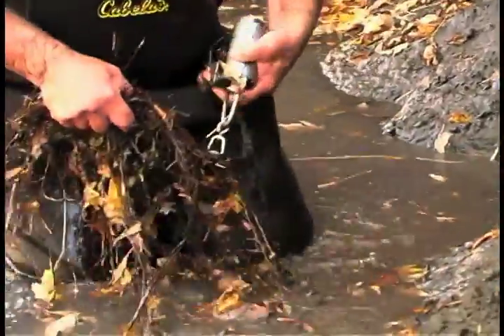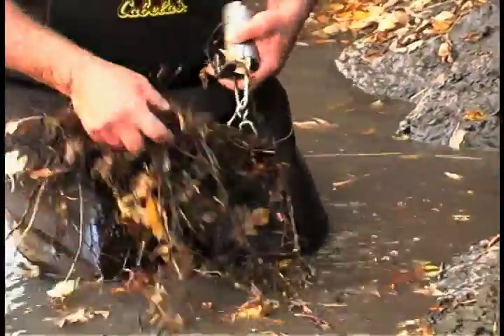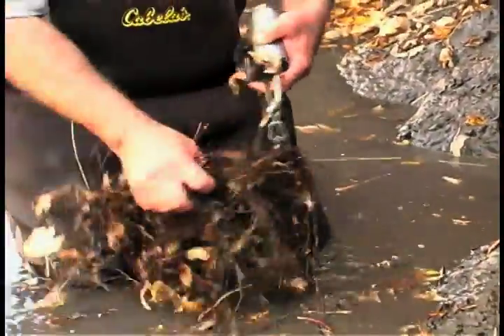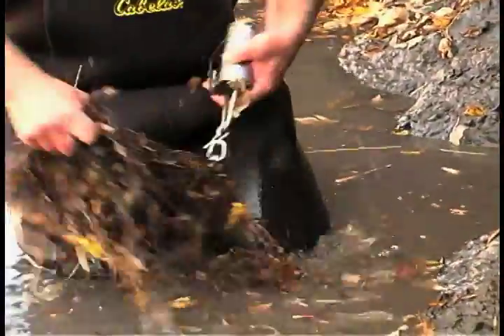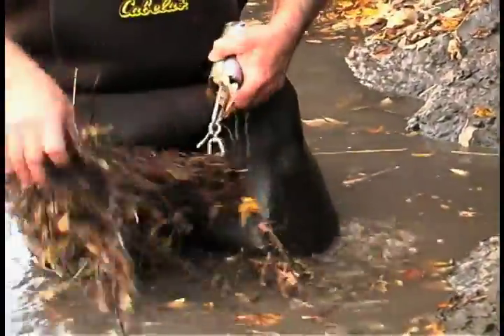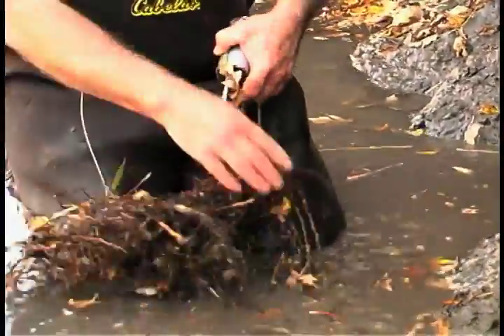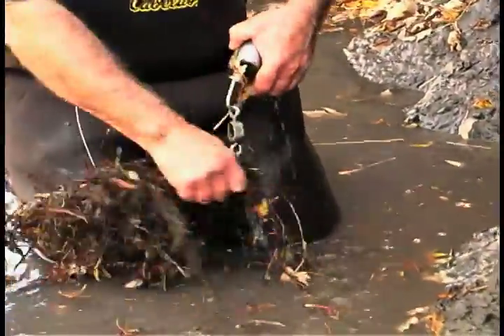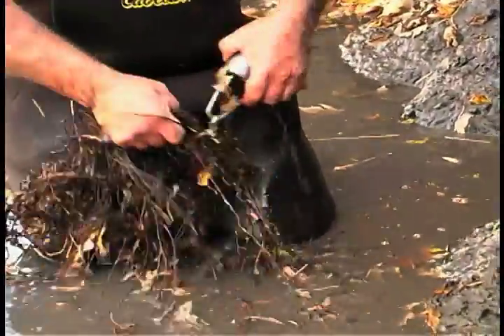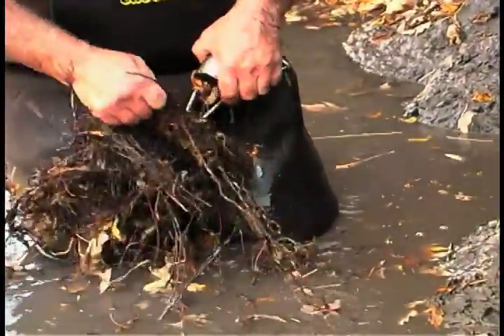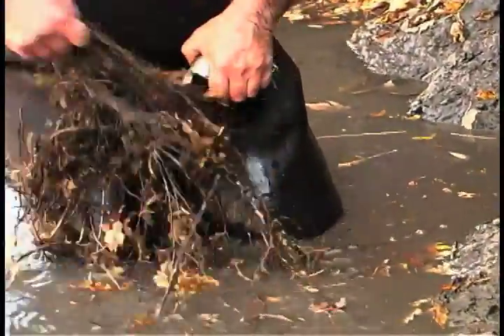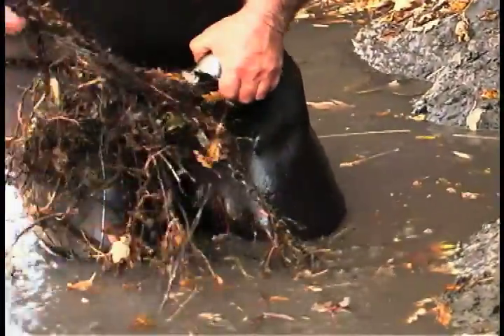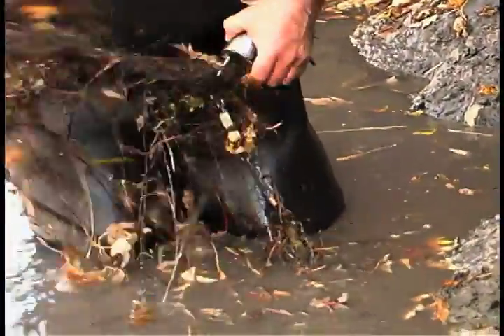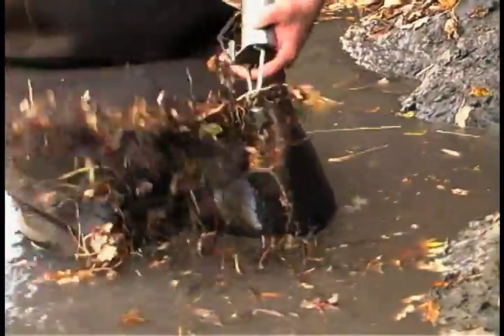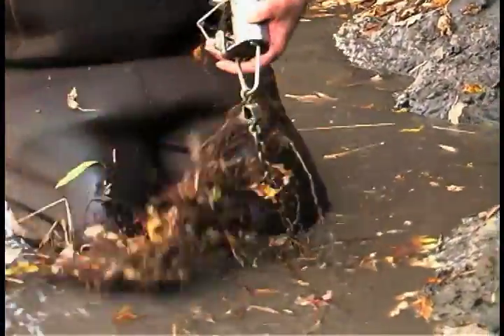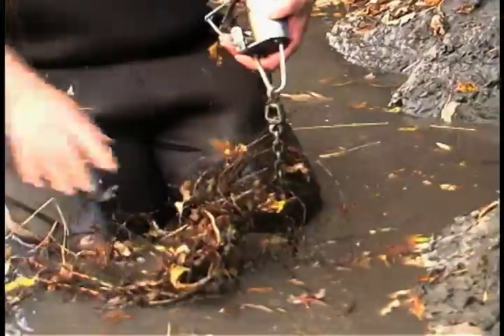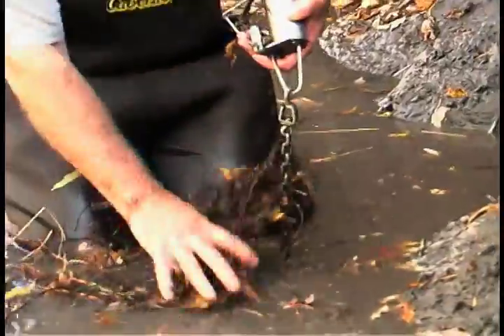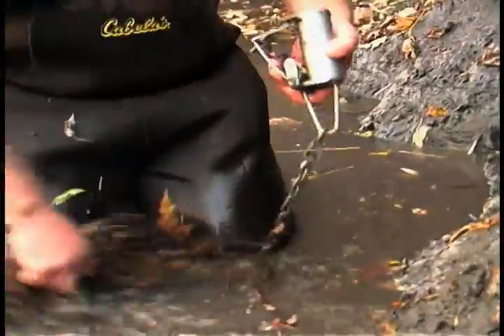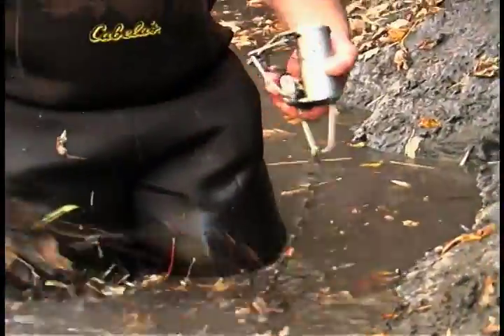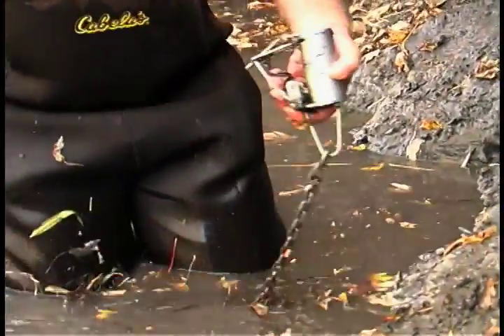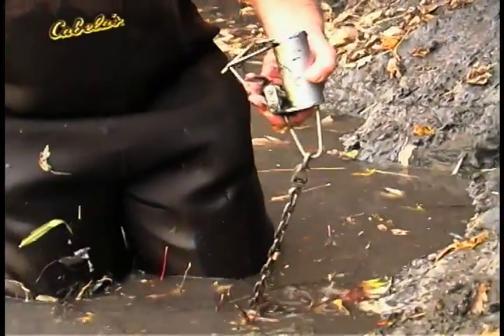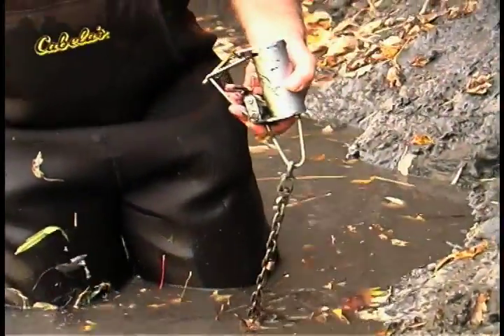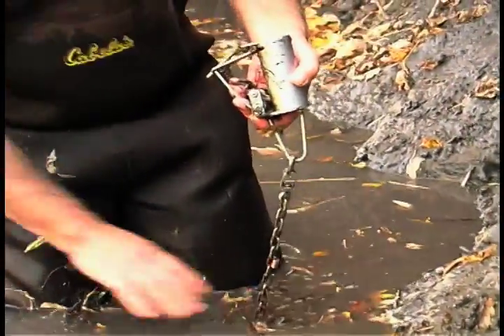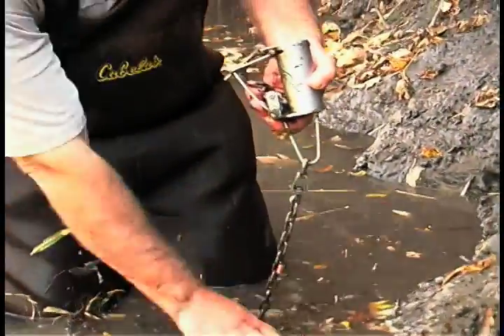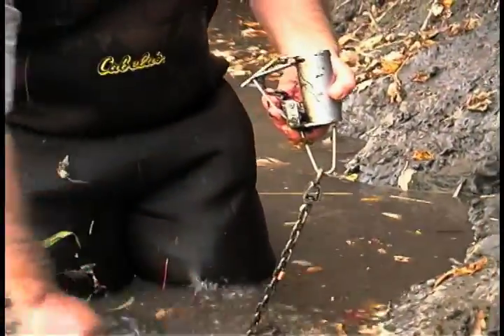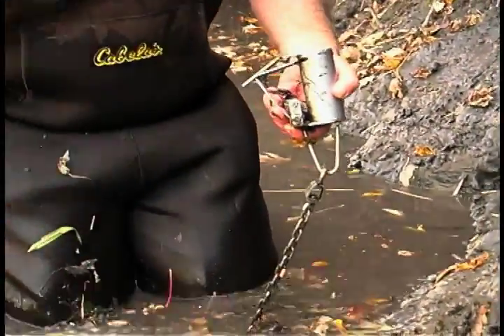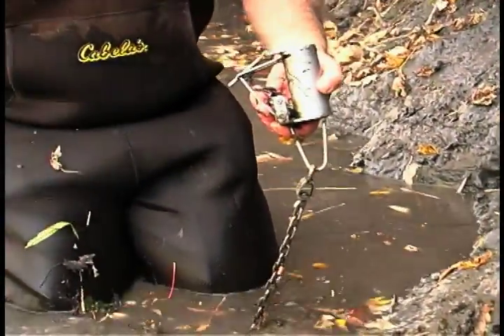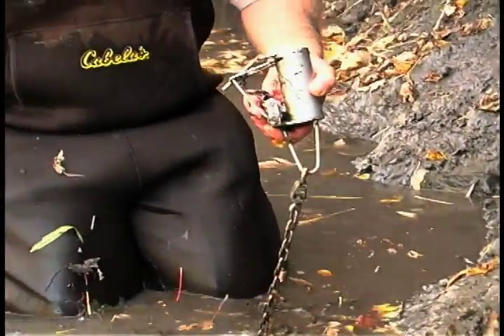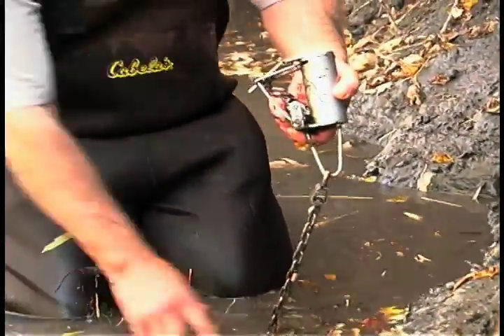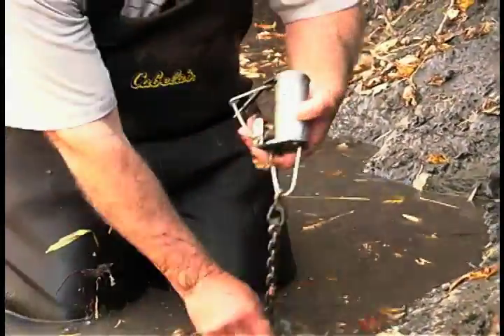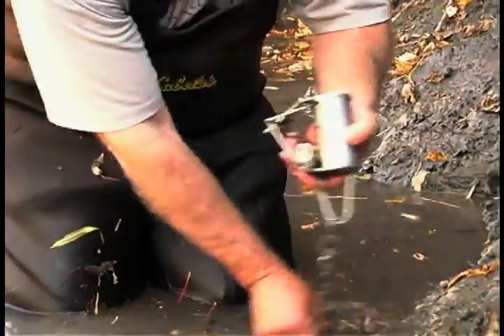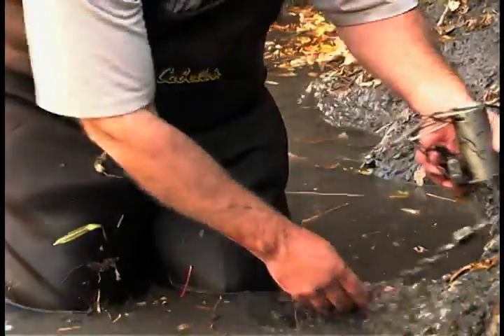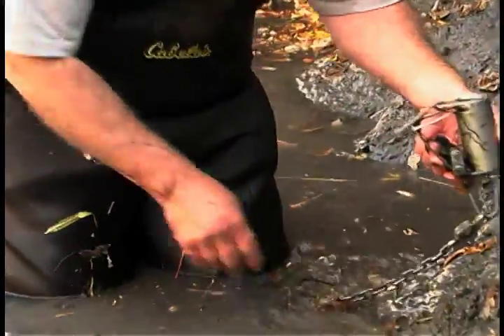We're using a little grizz getter. We have some root material on there.